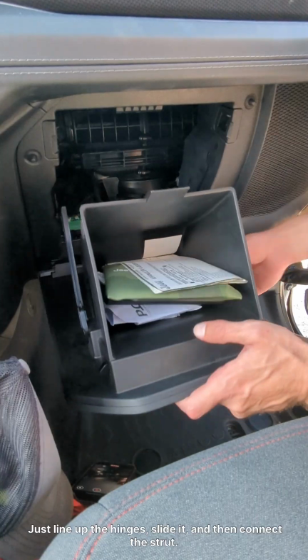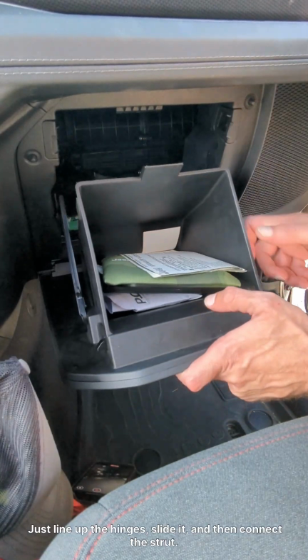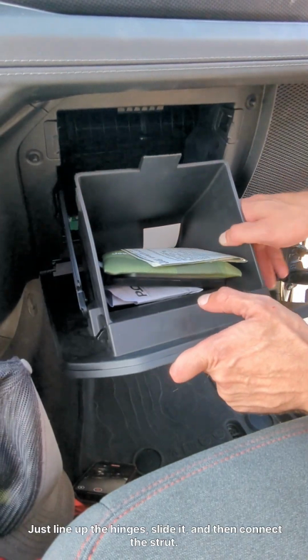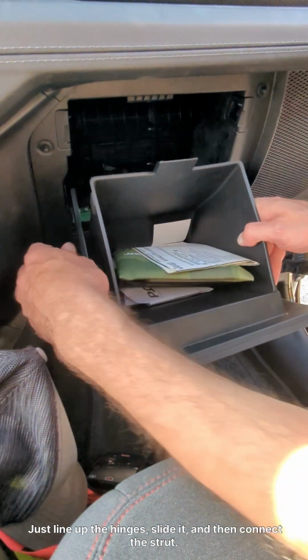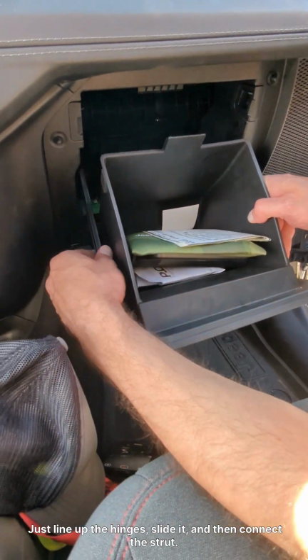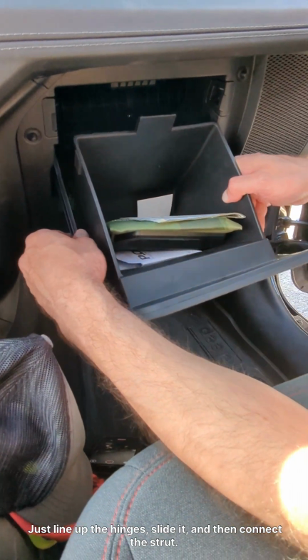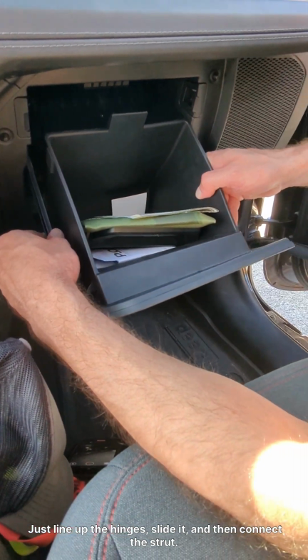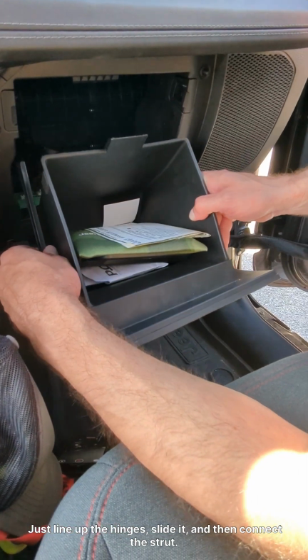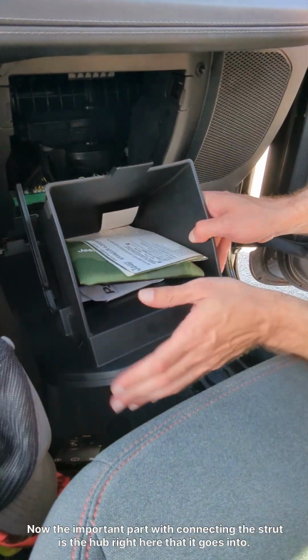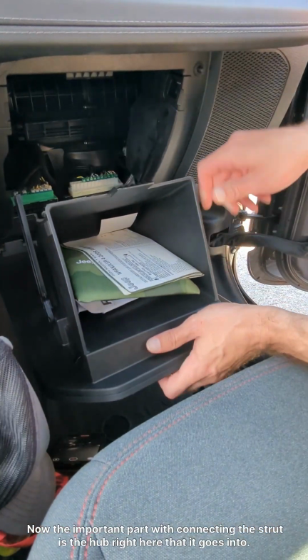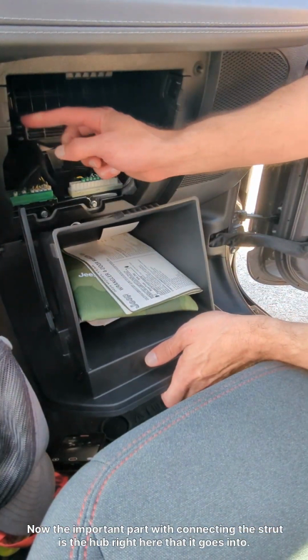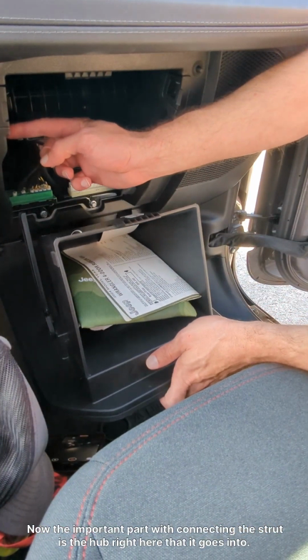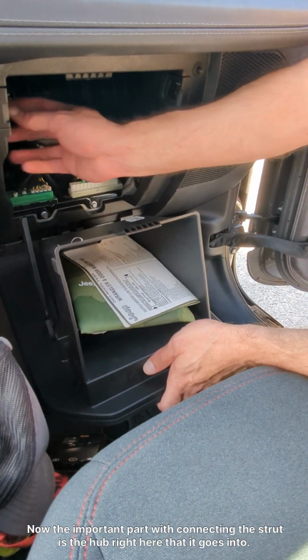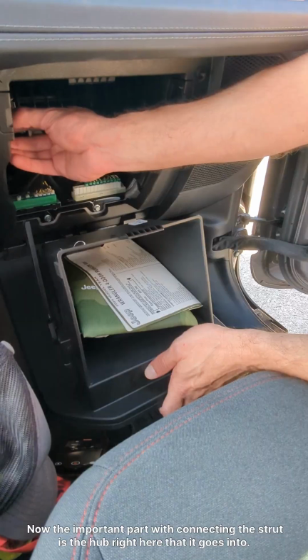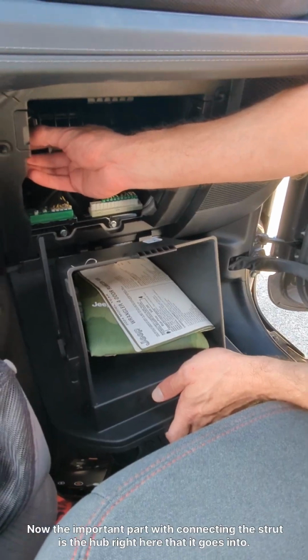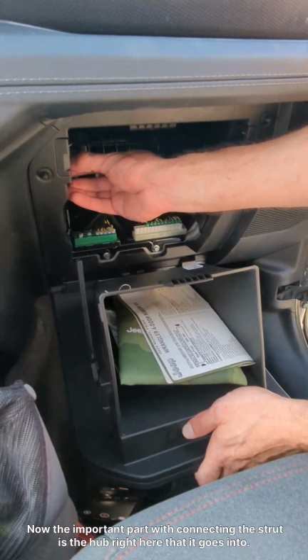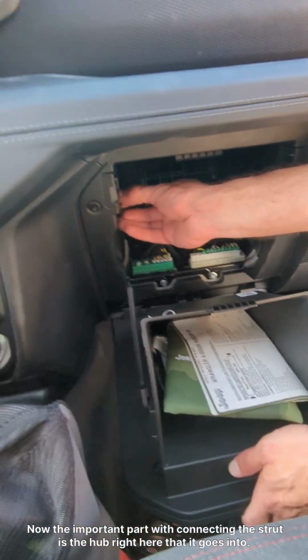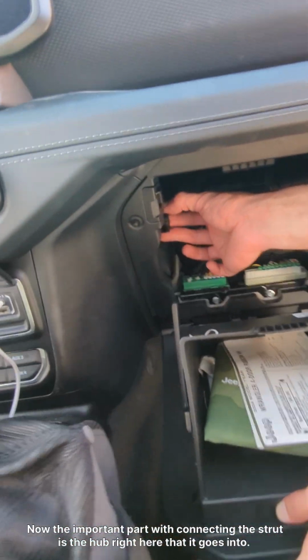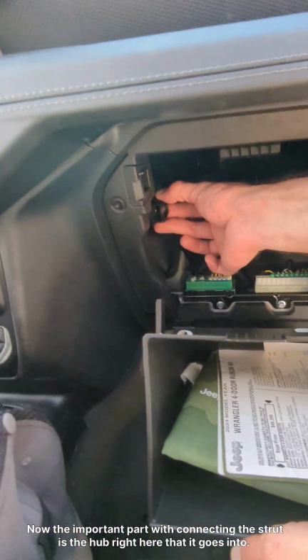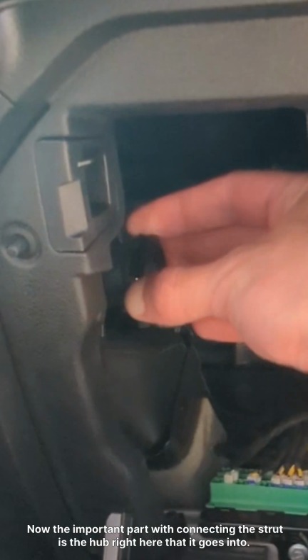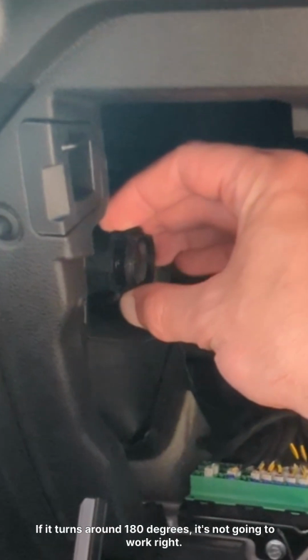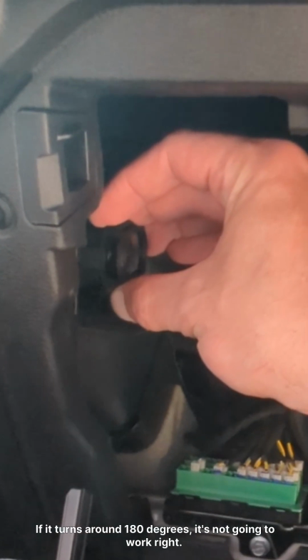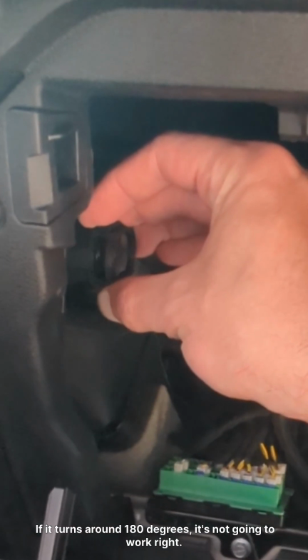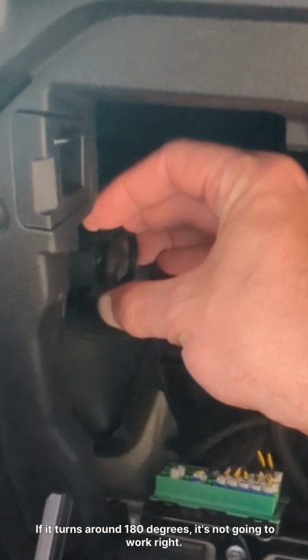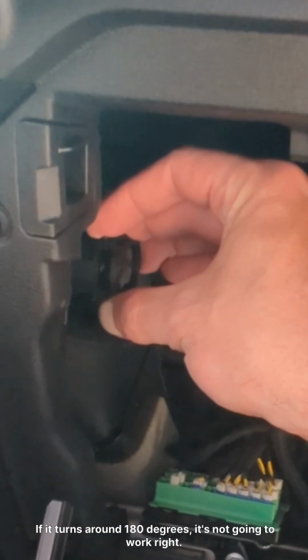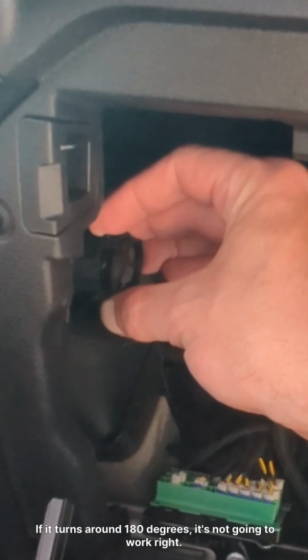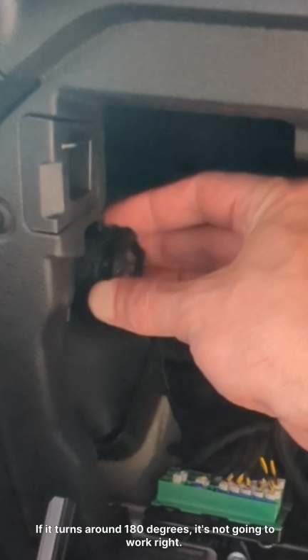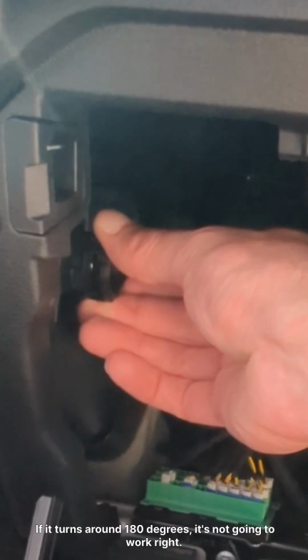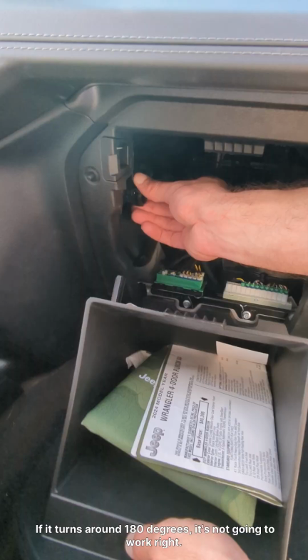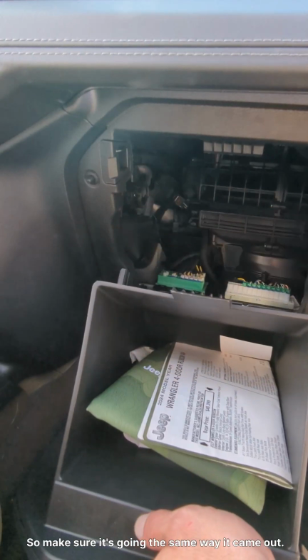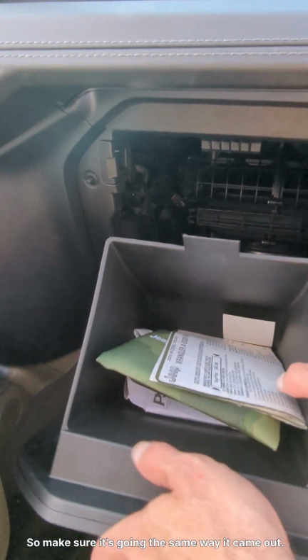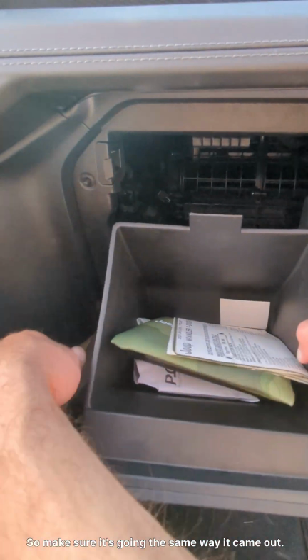And then connect the strut. Now, the important part with connecting the strut is the hub right here that it goes into. If it turns around 180 degrees, it's not going to work right. So make sure it's going the same way it came out.